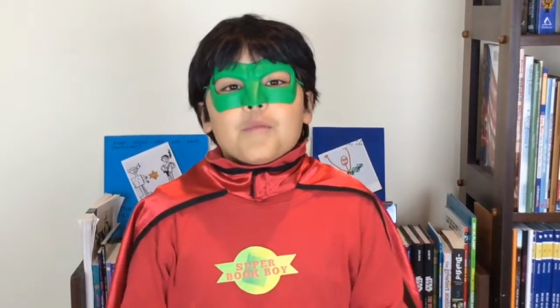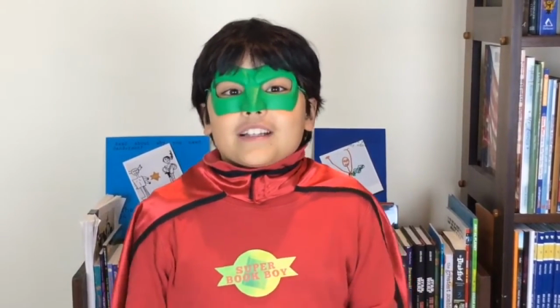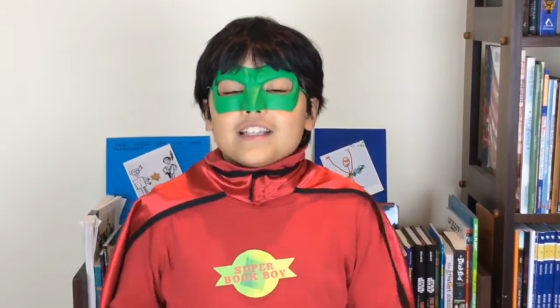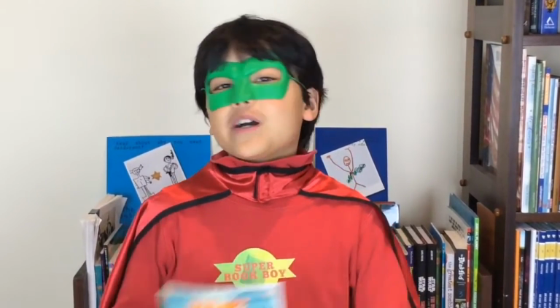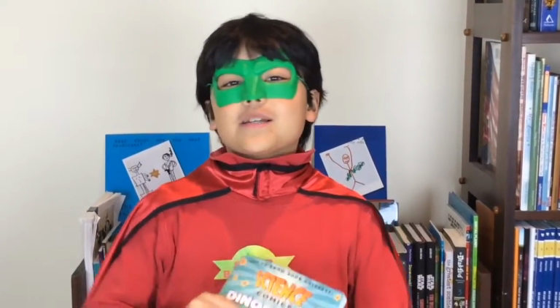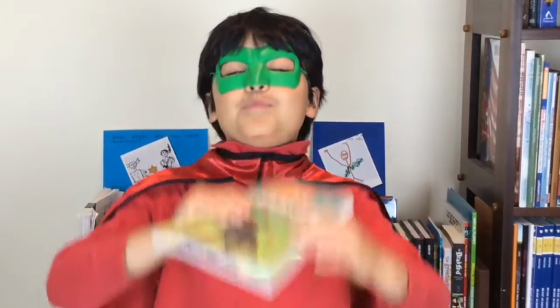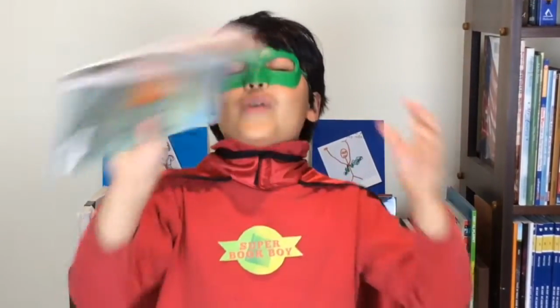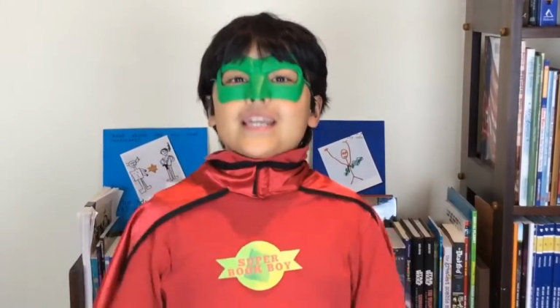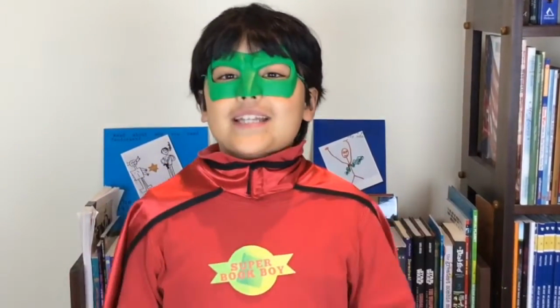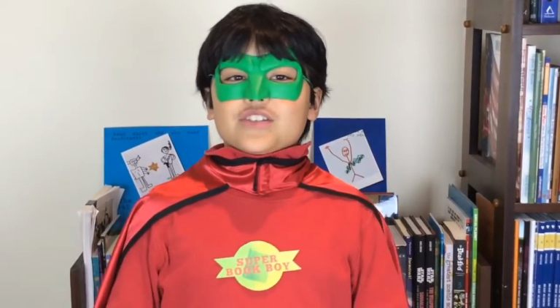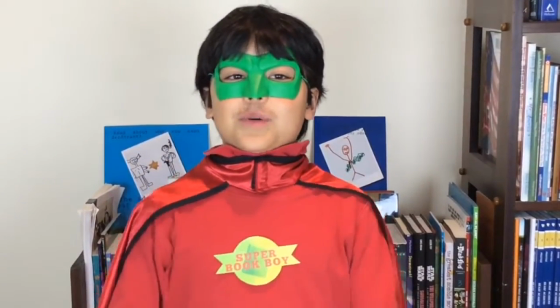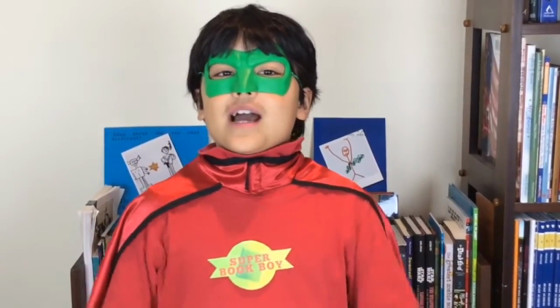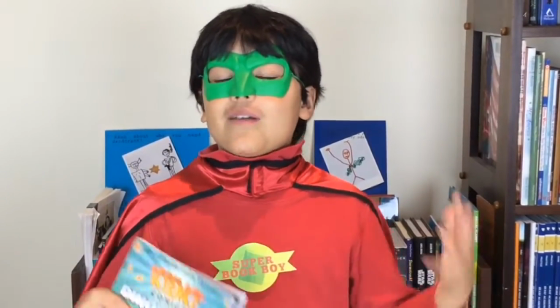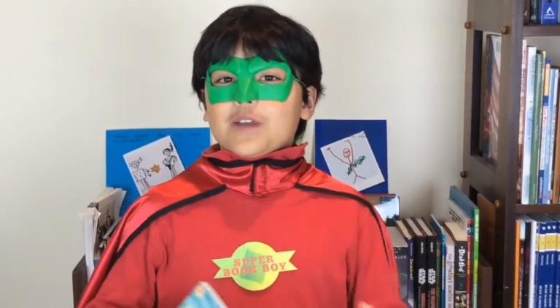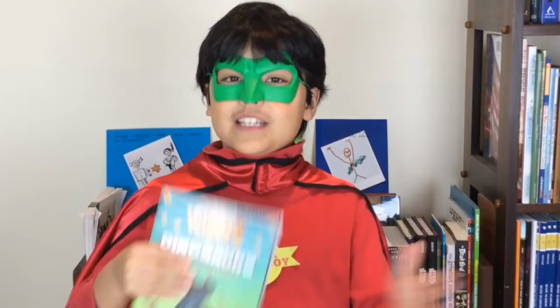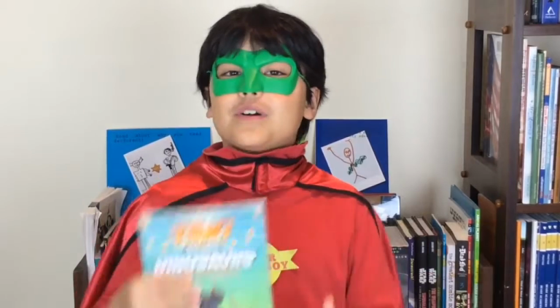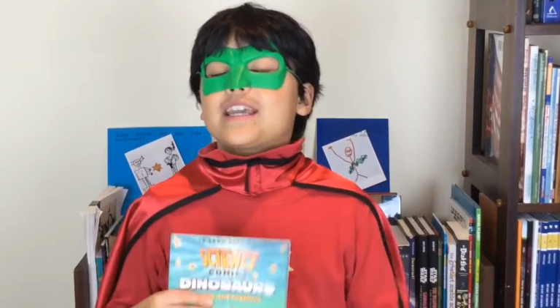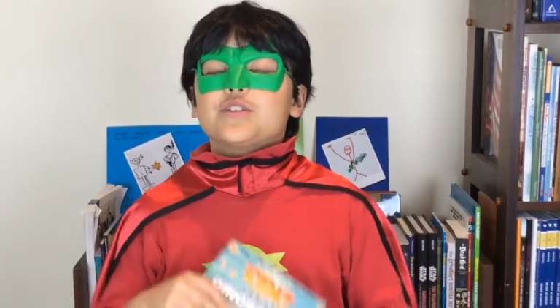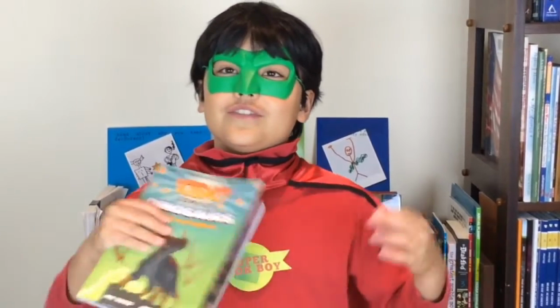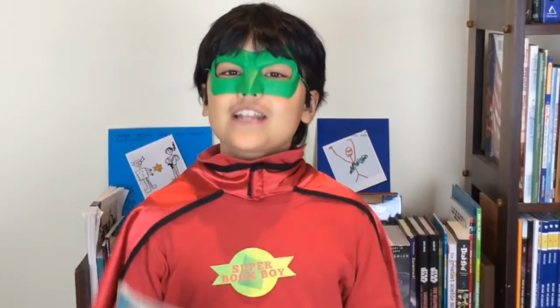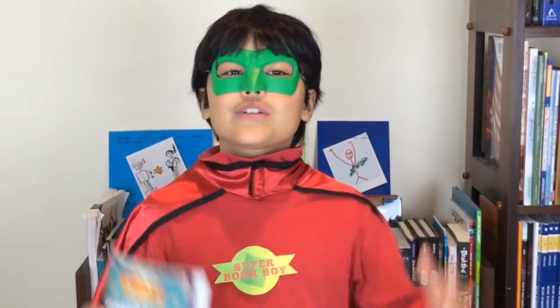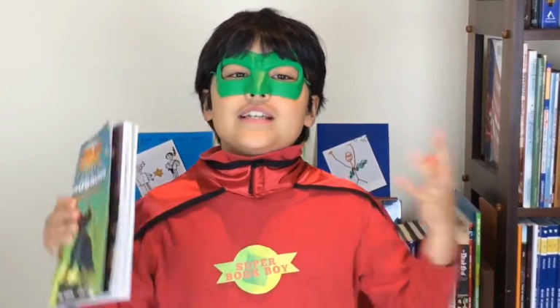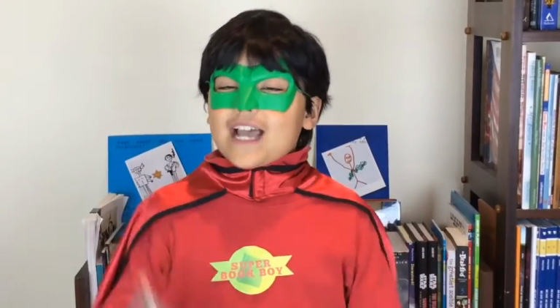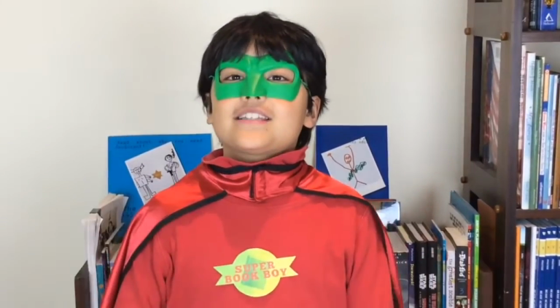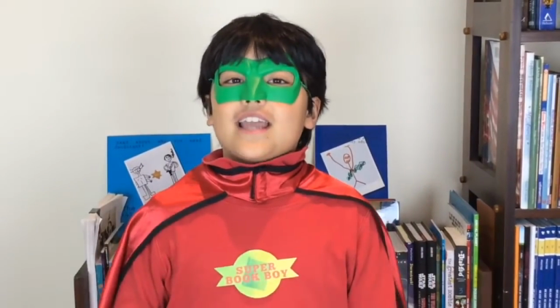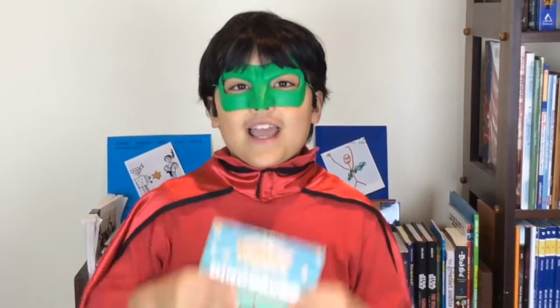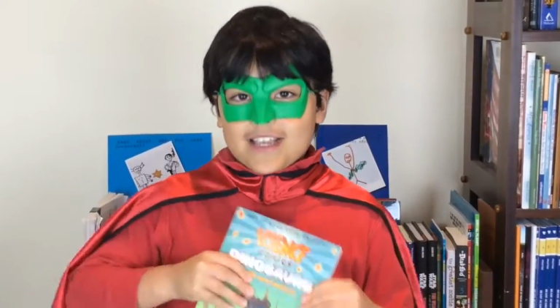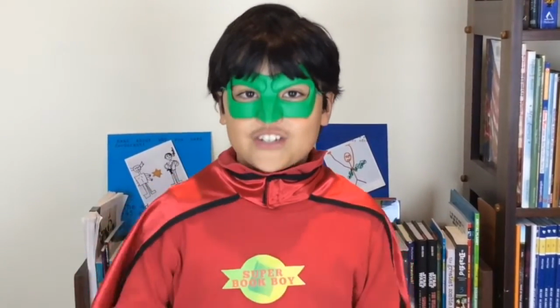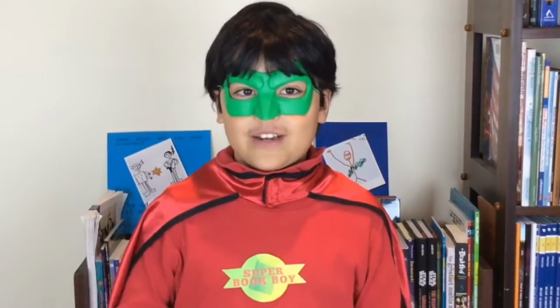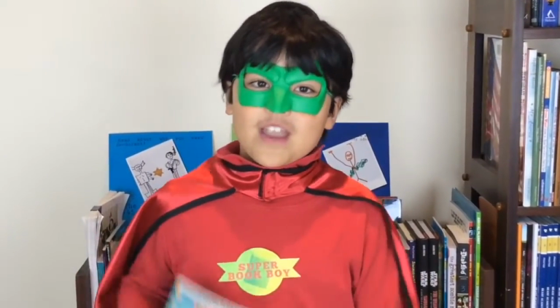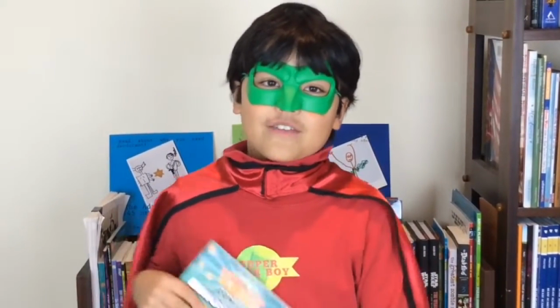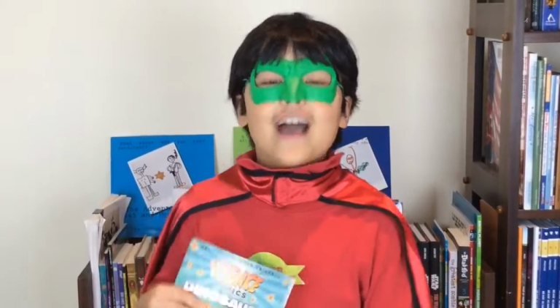But this book is a brilliant dinosaur book. I recommend this book to kids who love dinosaurs, science, and history. For now, that's all from Super Book Boy.